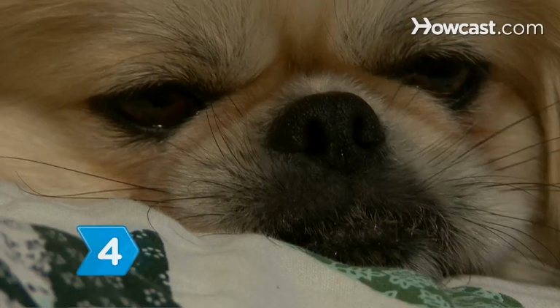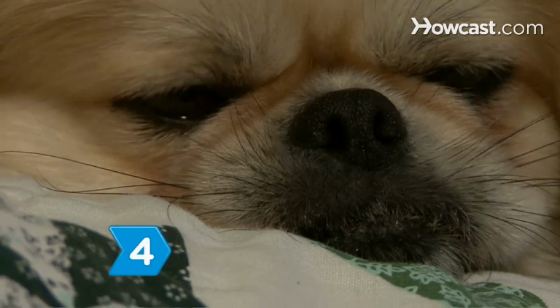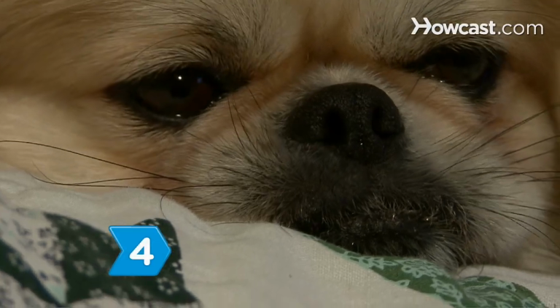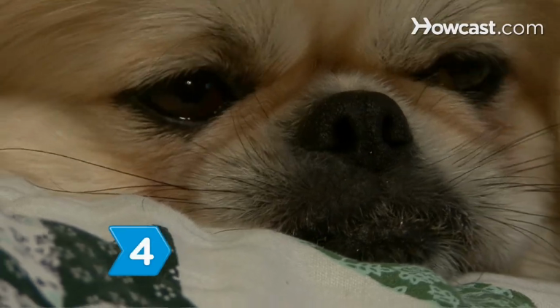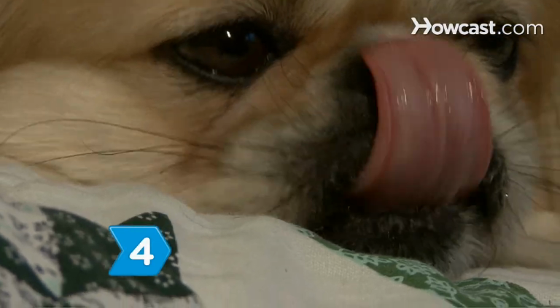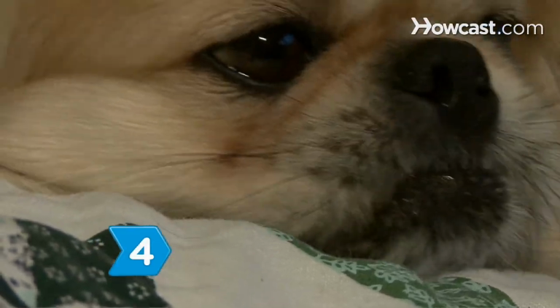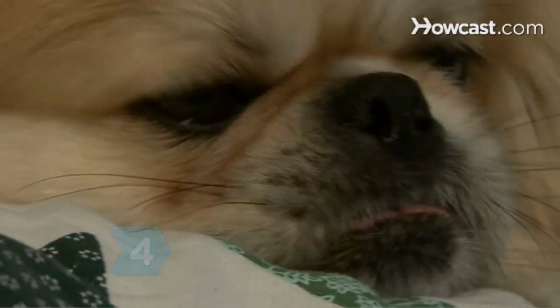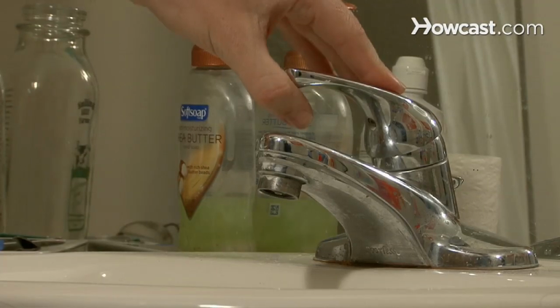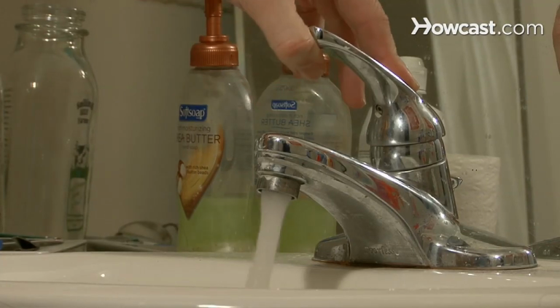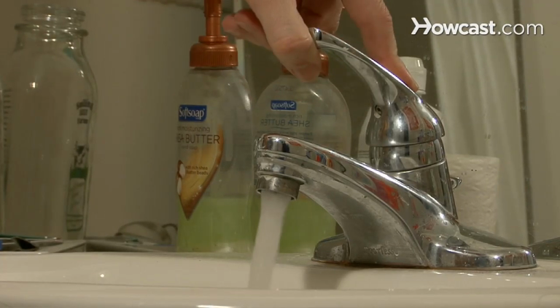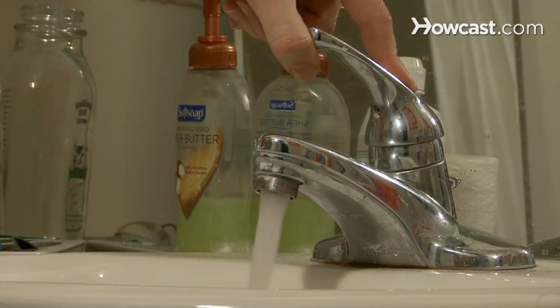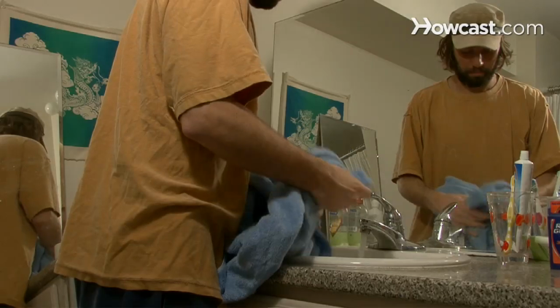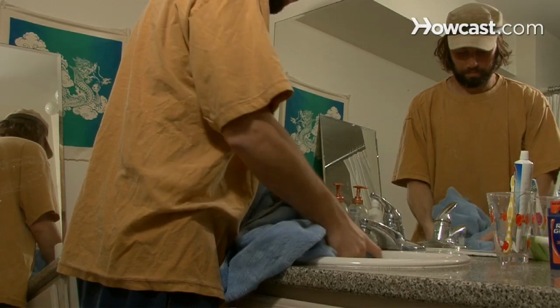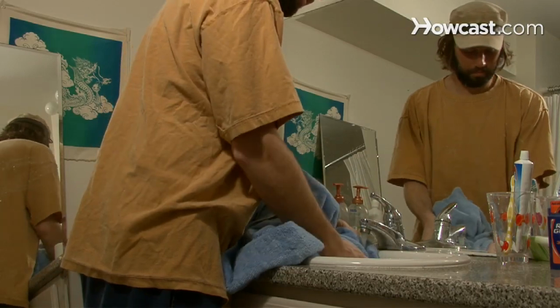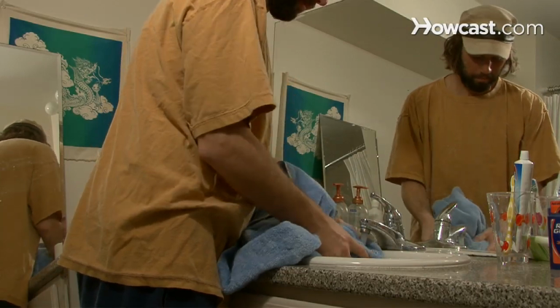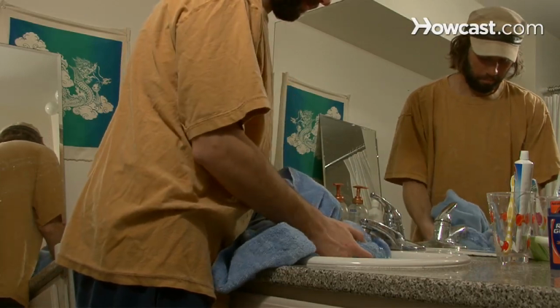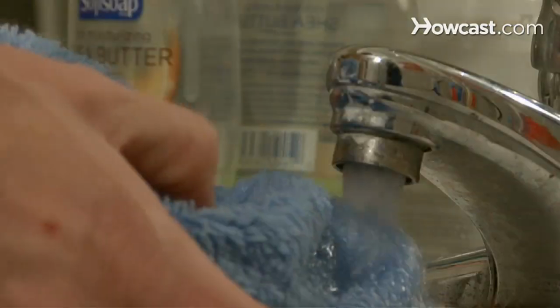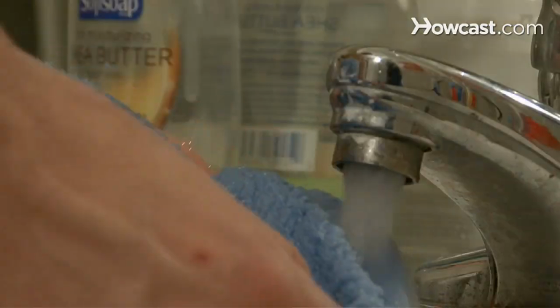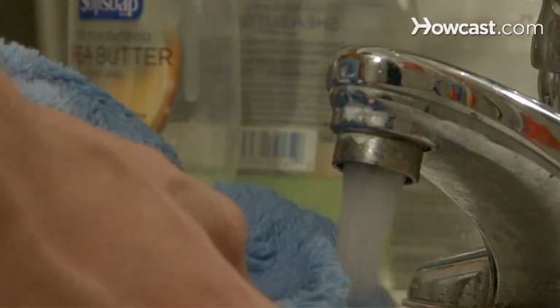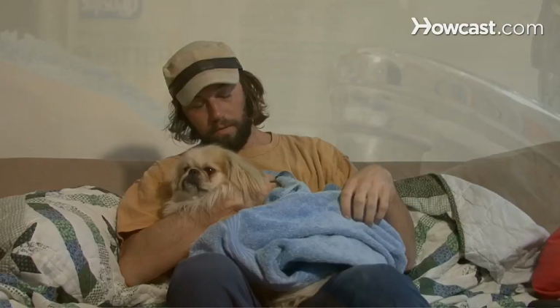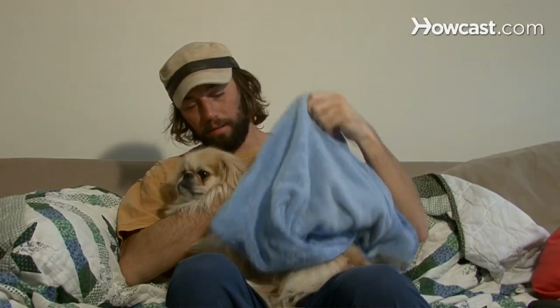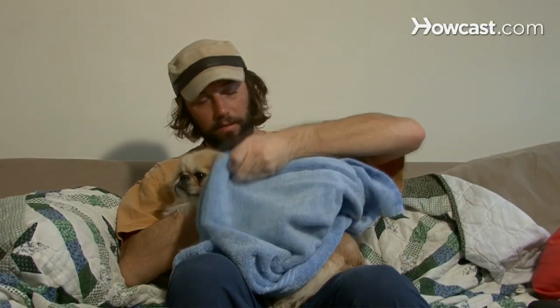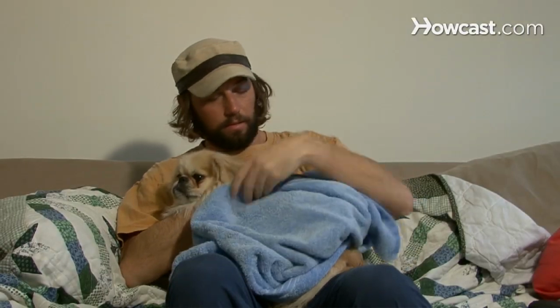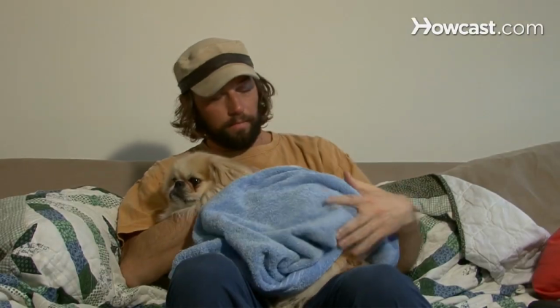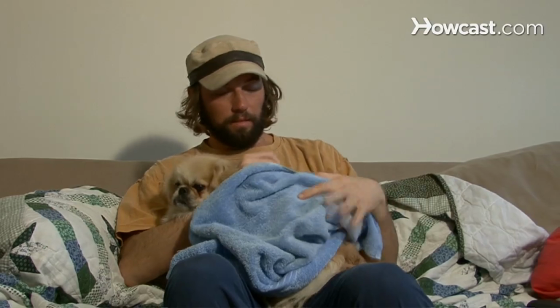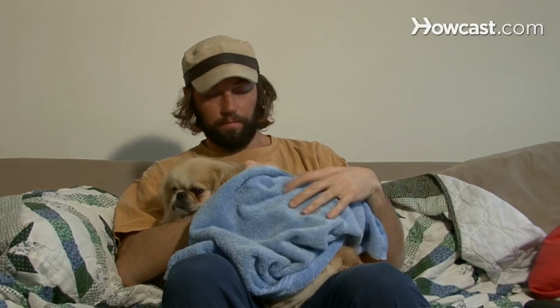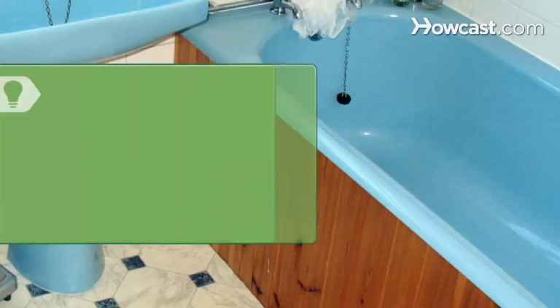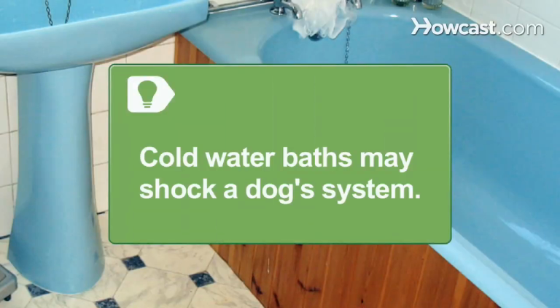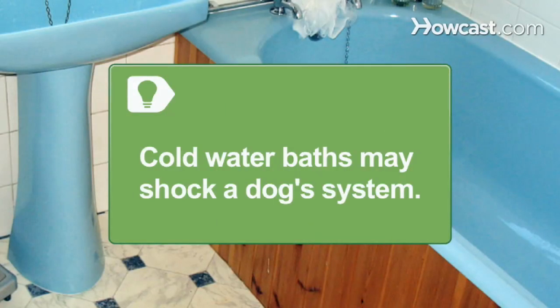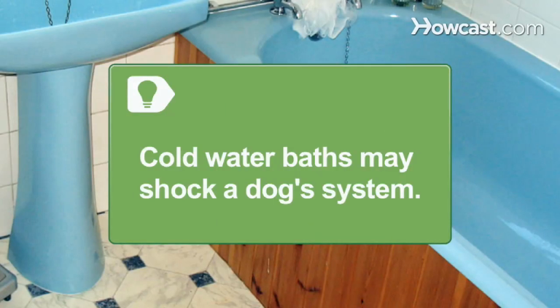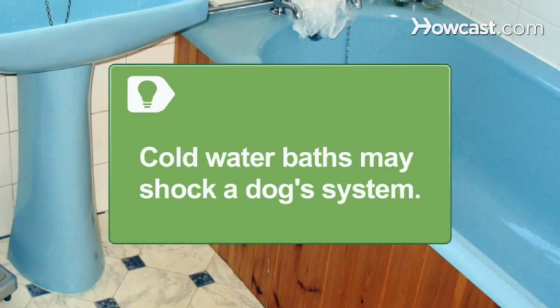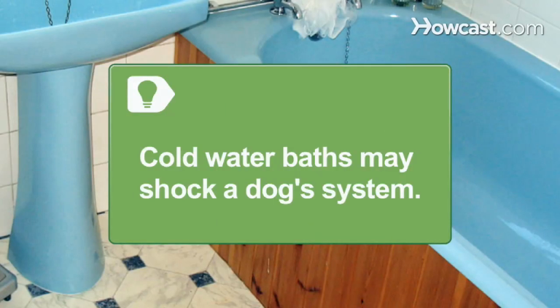Step 4: If the dog is overheated but their temperature is not 105 degrees or higher, cool the dog by saturating its fur with cool water or immersing the animal in cool water to gradually lower their body temperature. Avoid cold water baths, which may shock a dog's system.